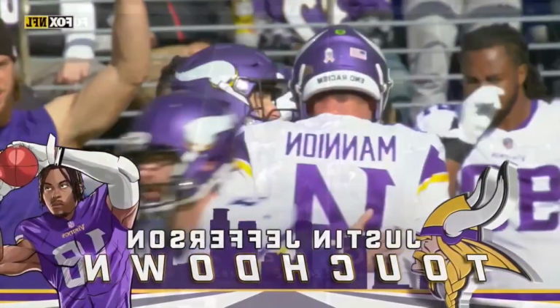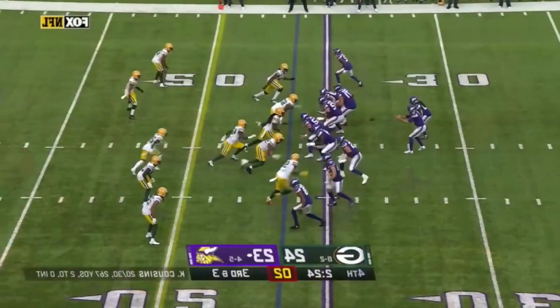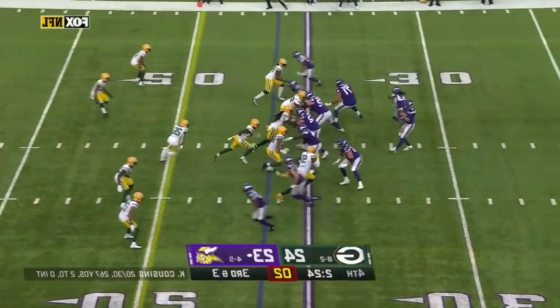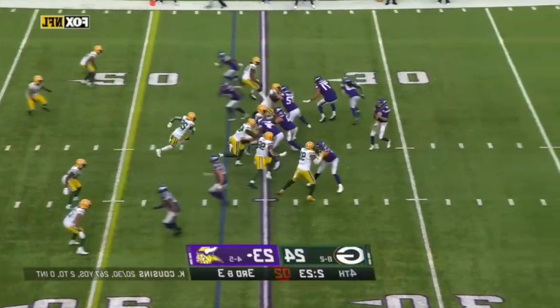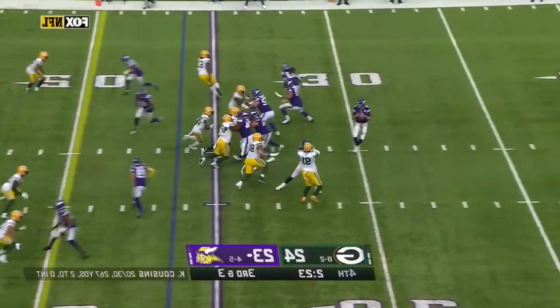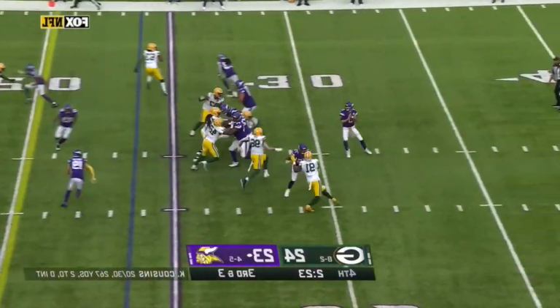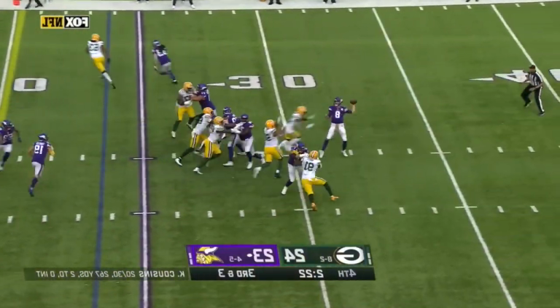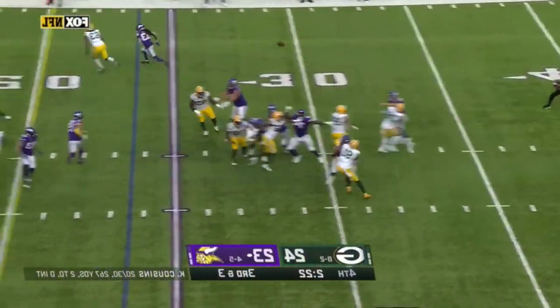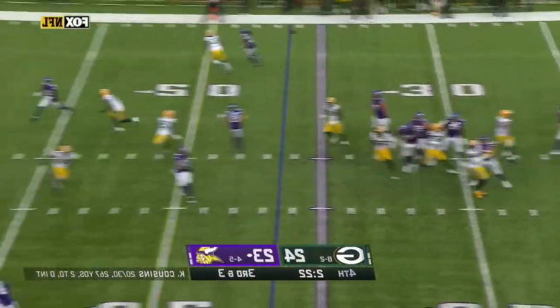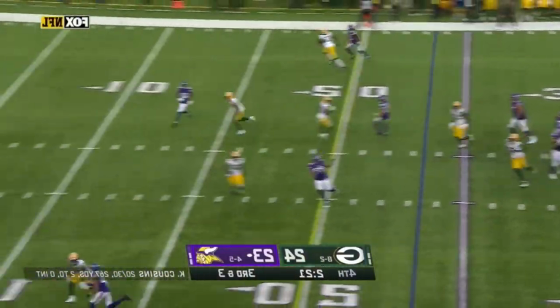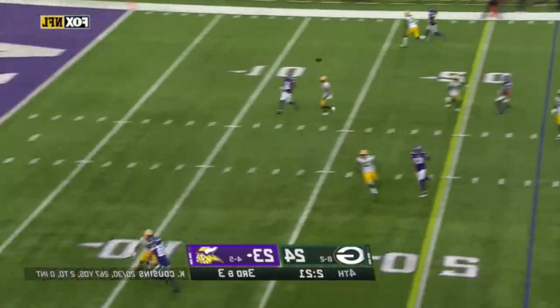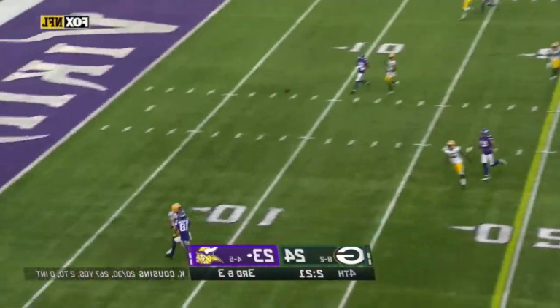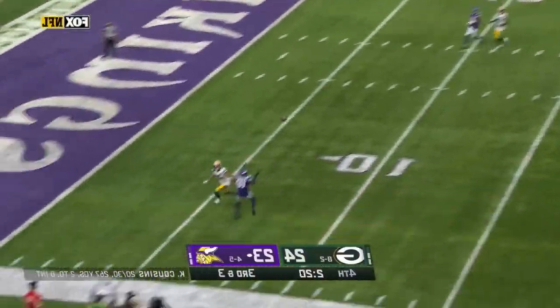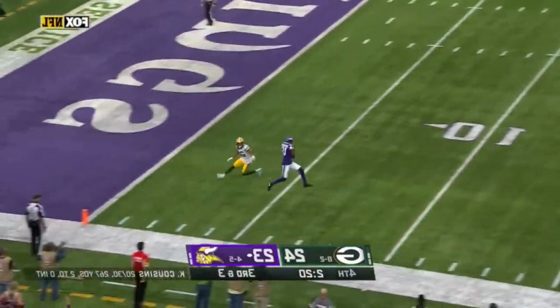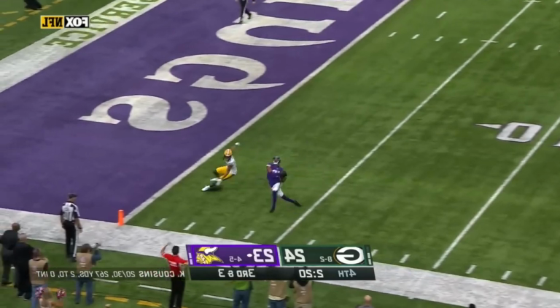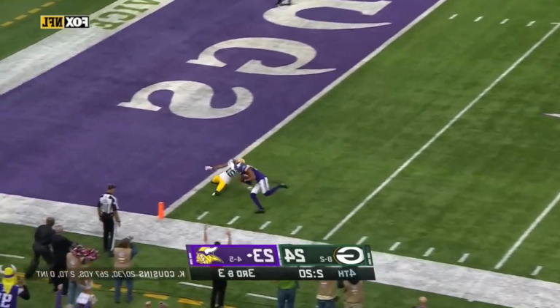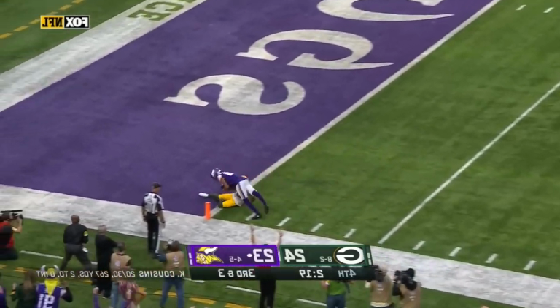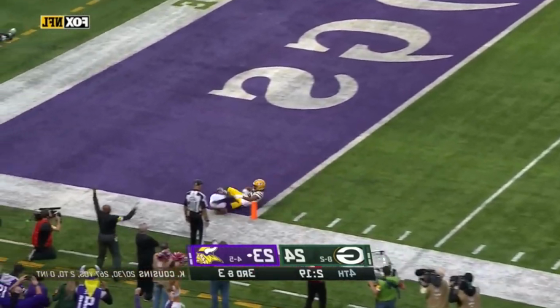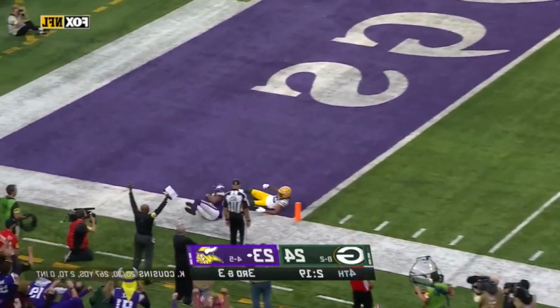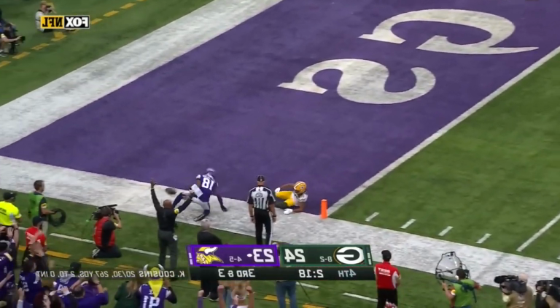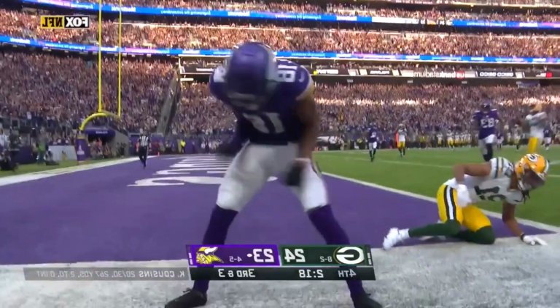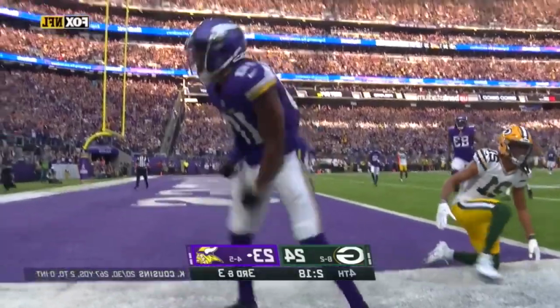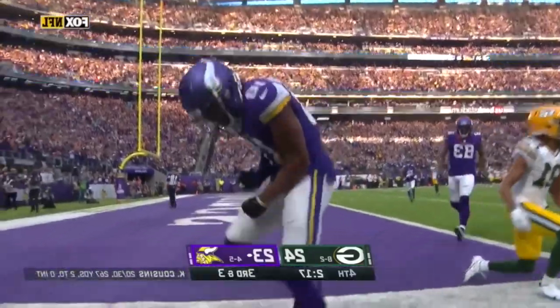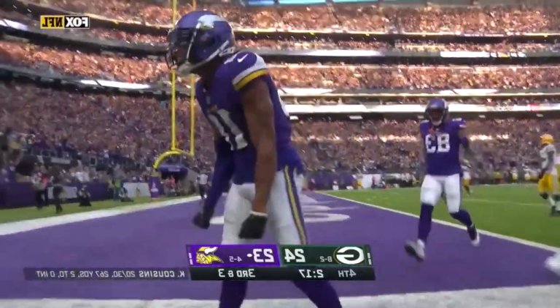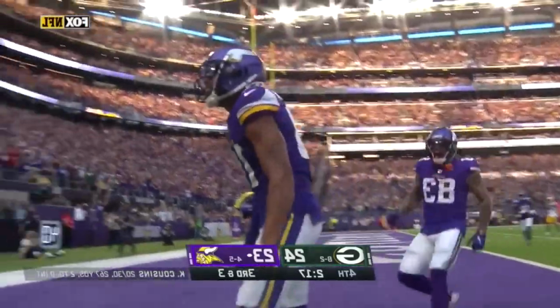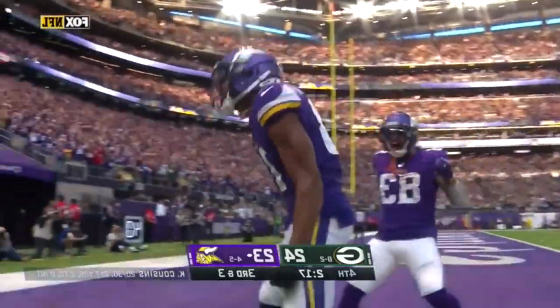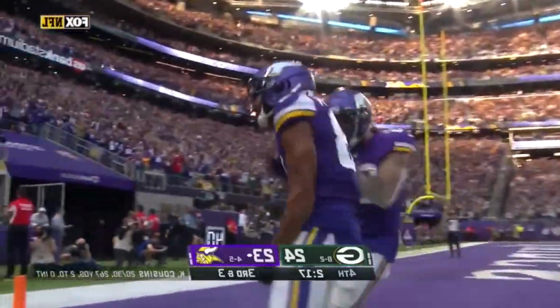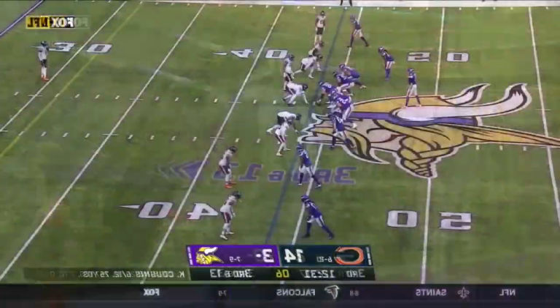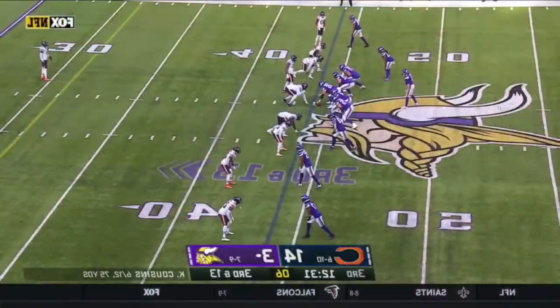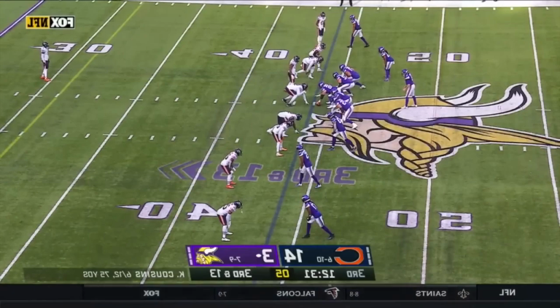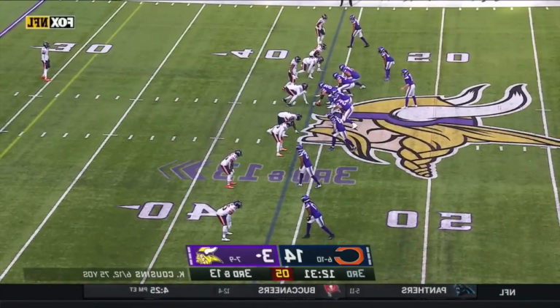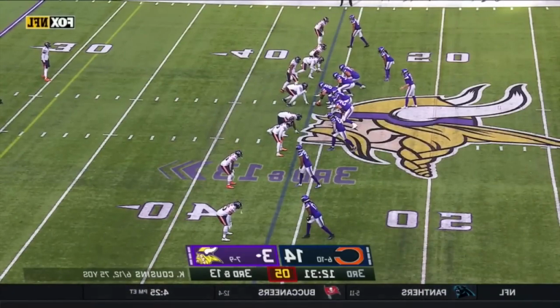Down by one, pressure coming — Cousins ducks and throws it up for Jefferson. He's got it, and he is in — touchdown! The Vikings will be happy with that.